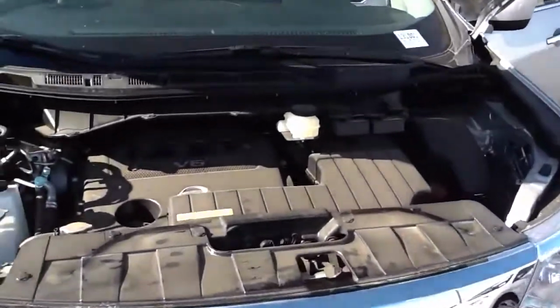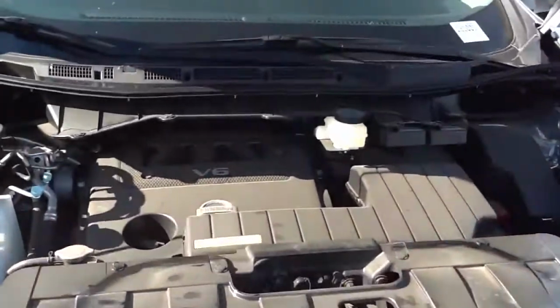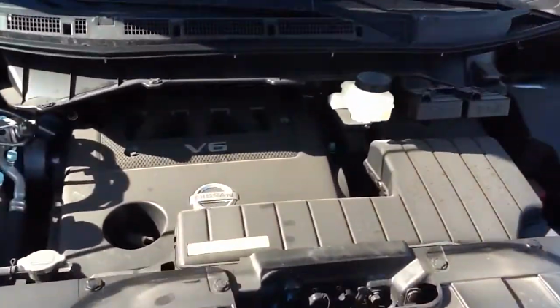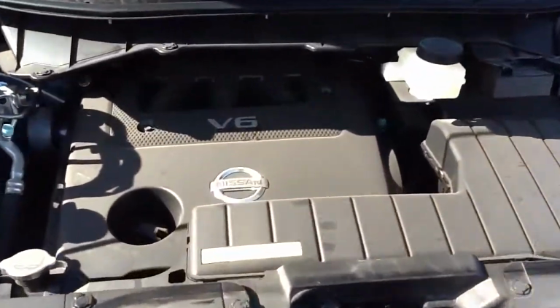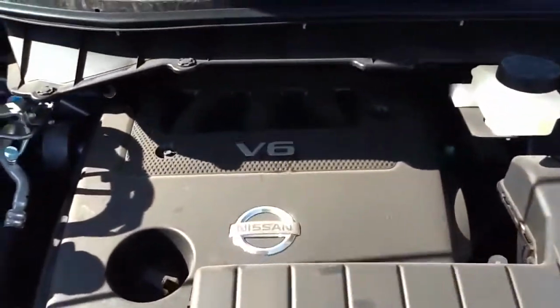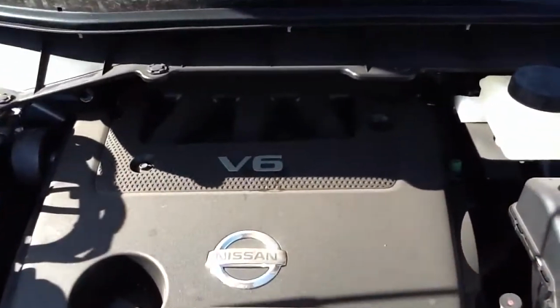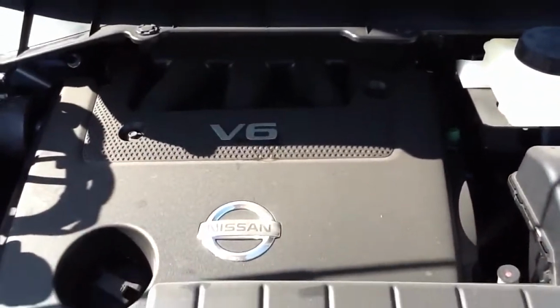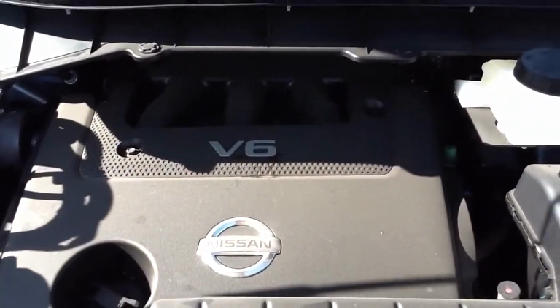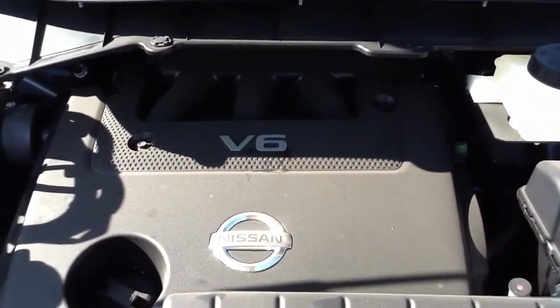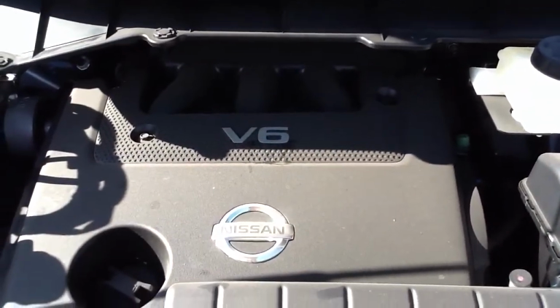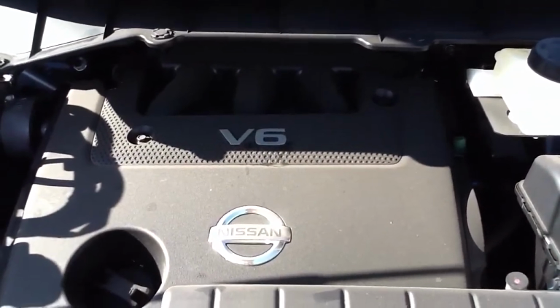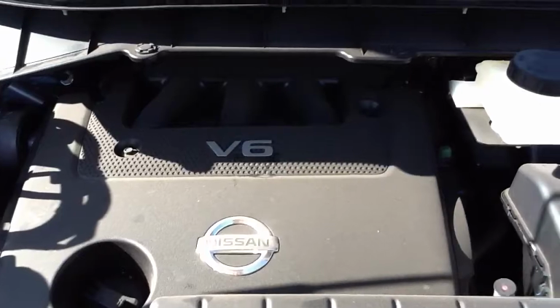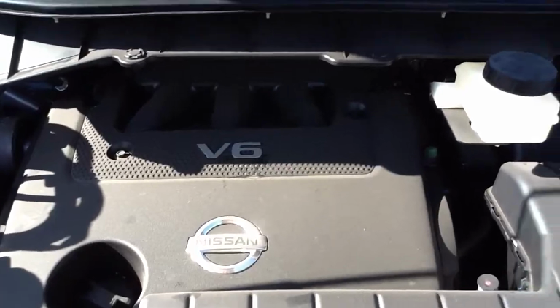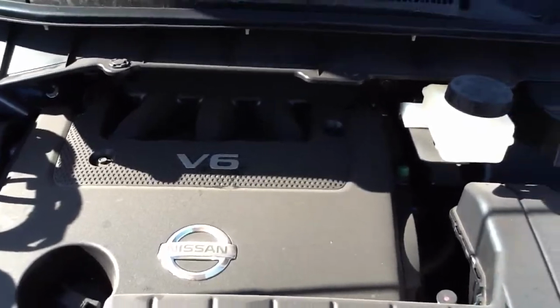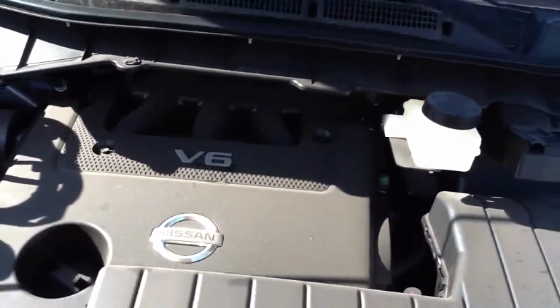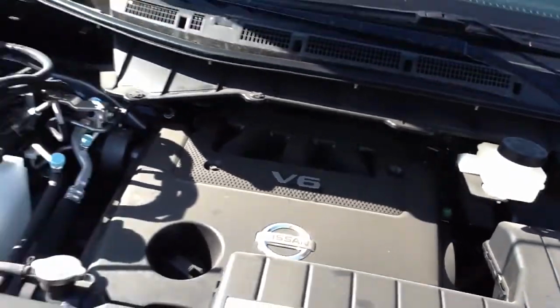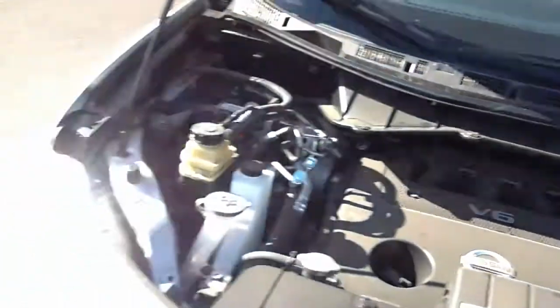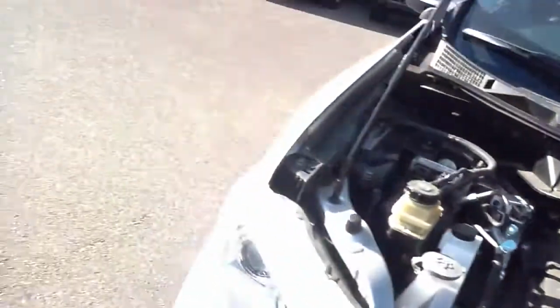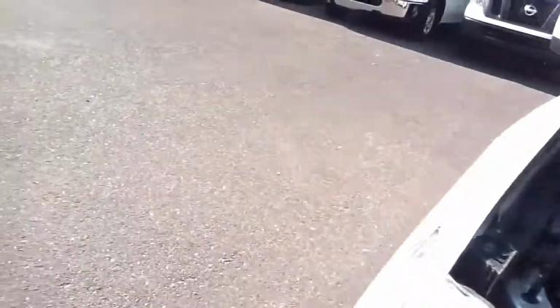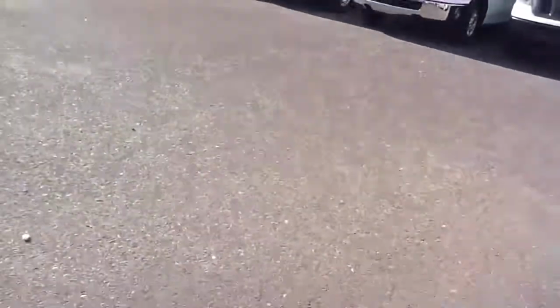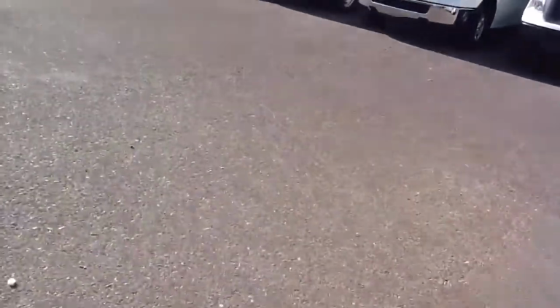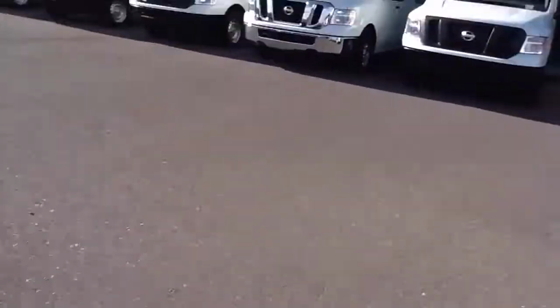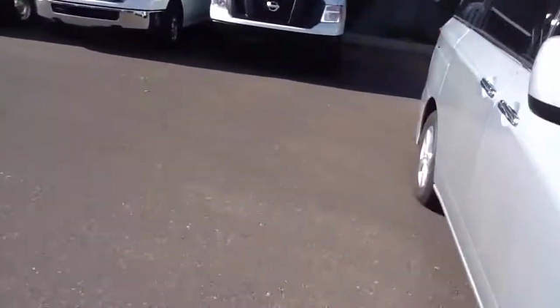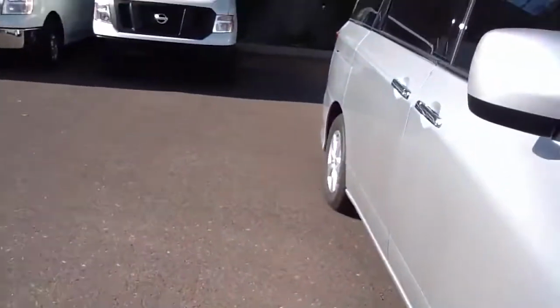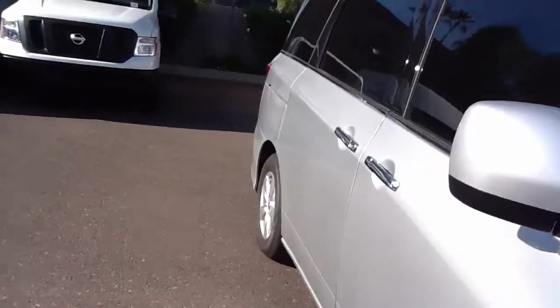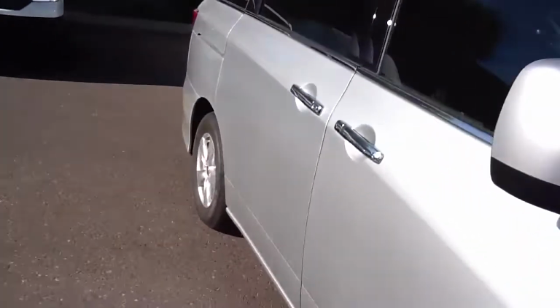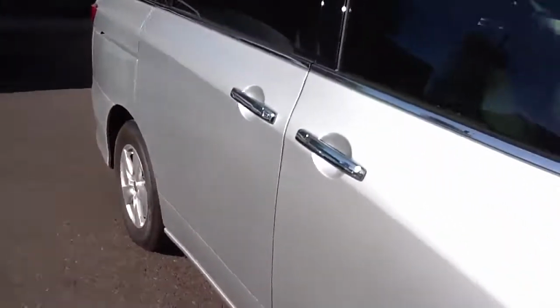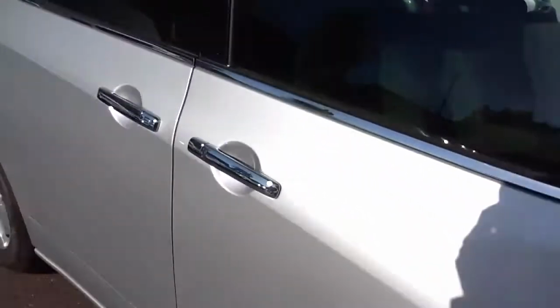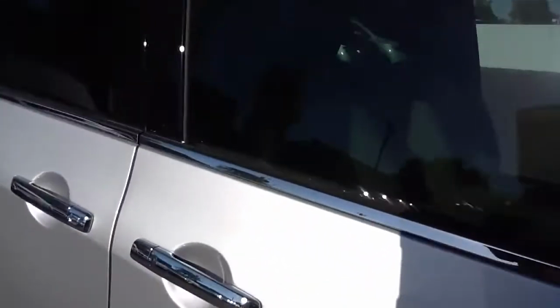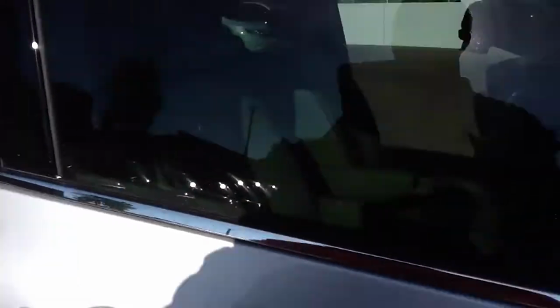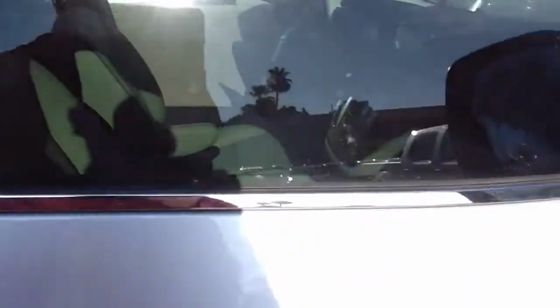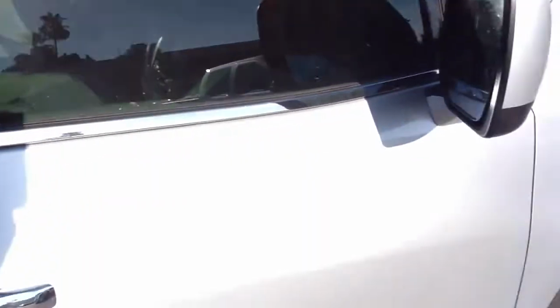Underneath the hood it does have the V6. You can hear how quiet that motor is. It's got the automatic transmission. Very nice.